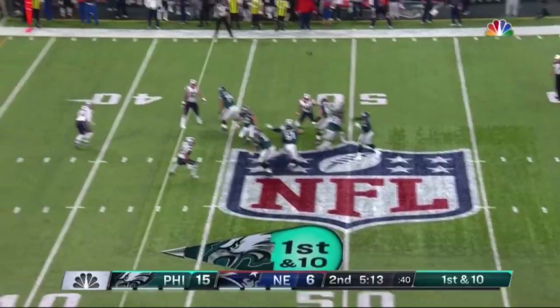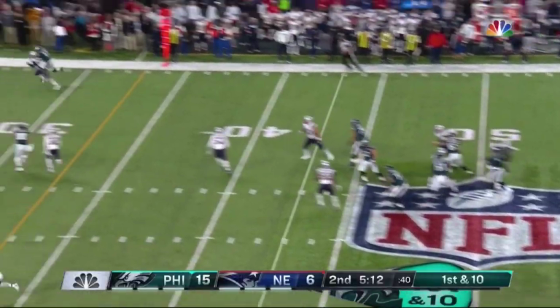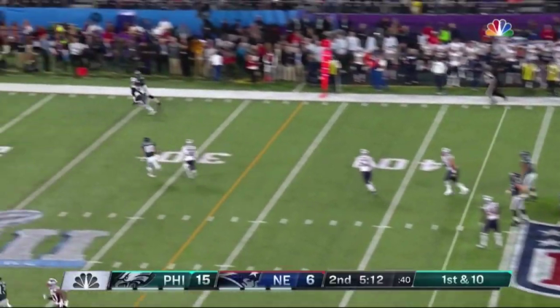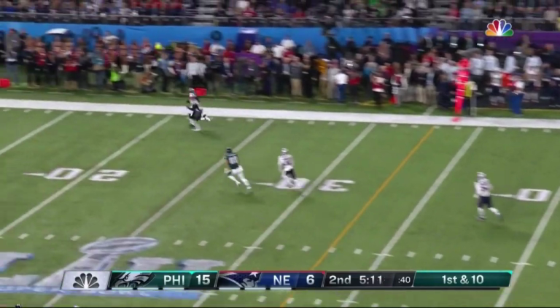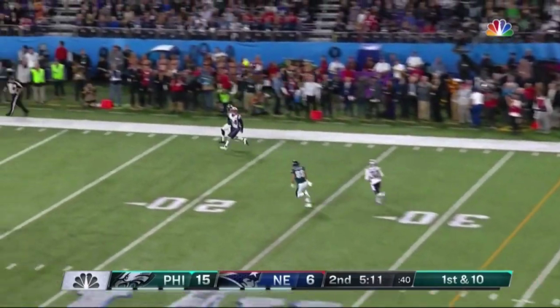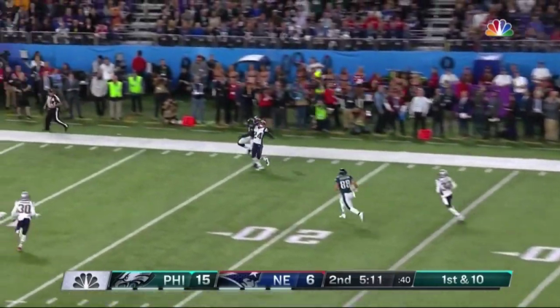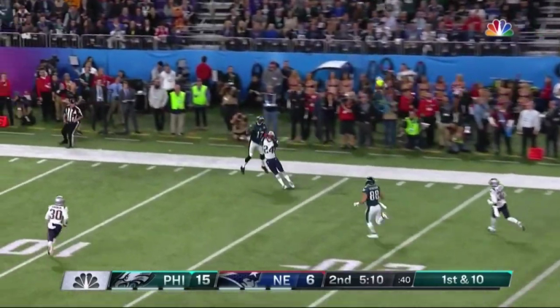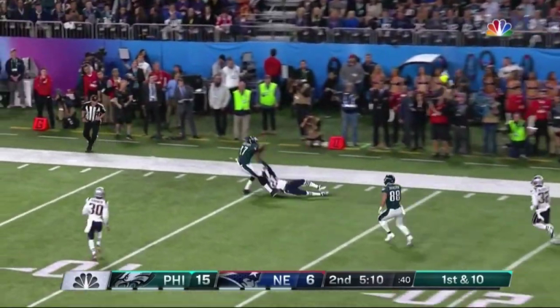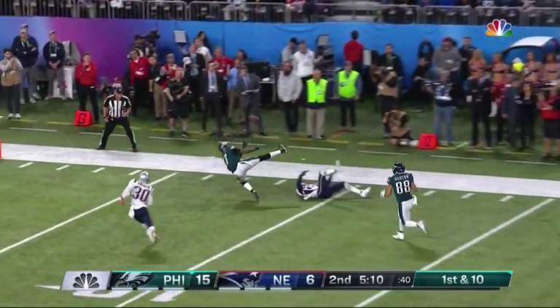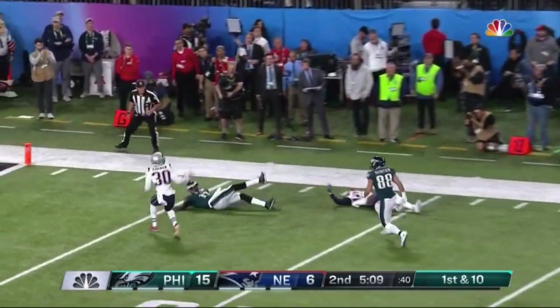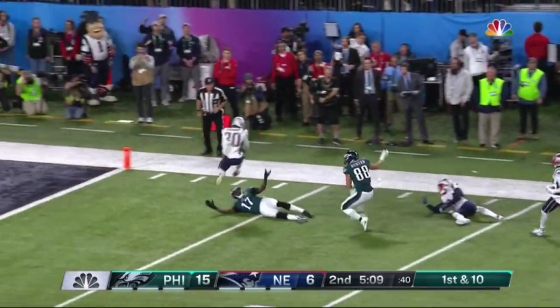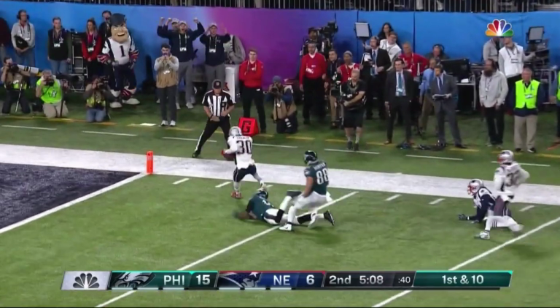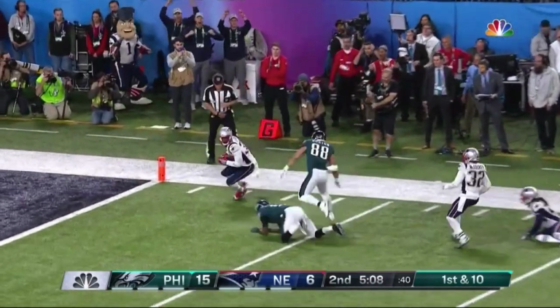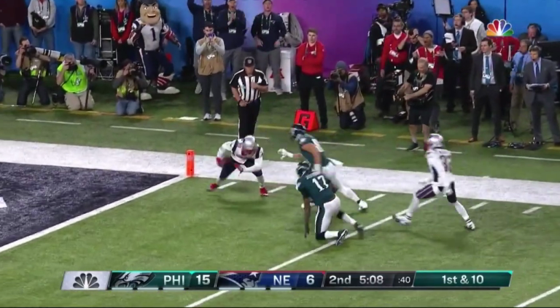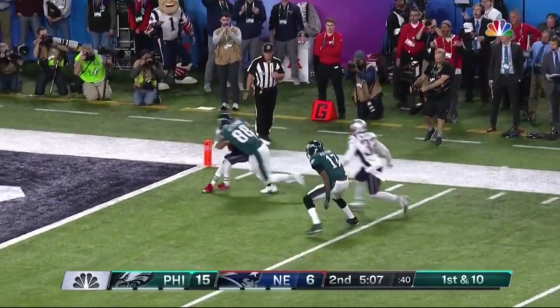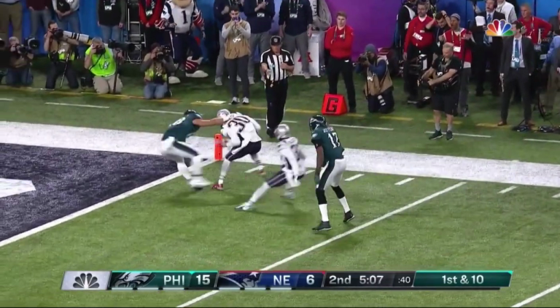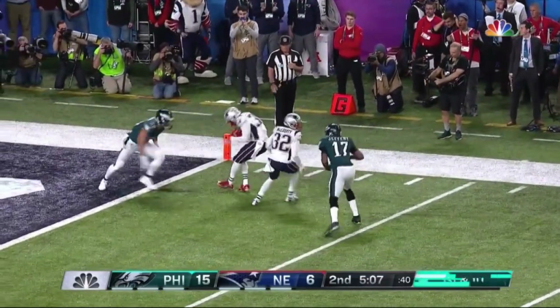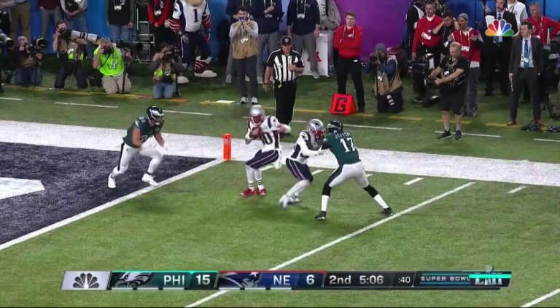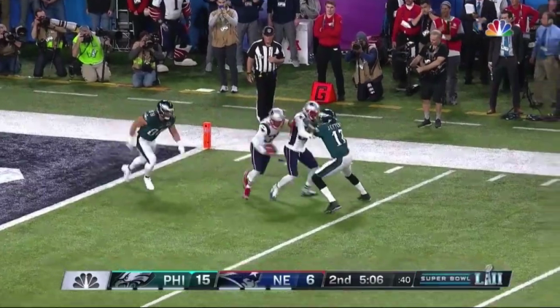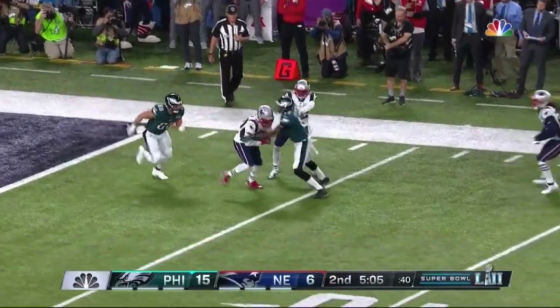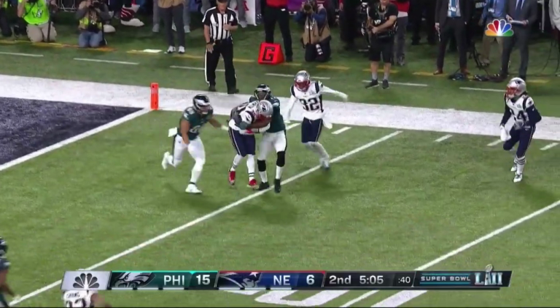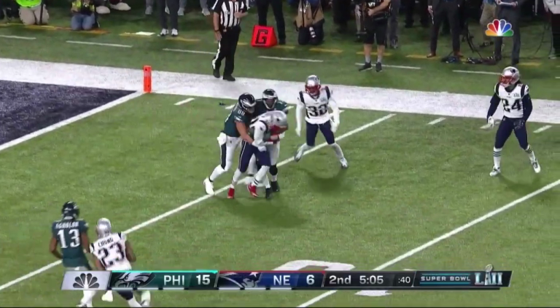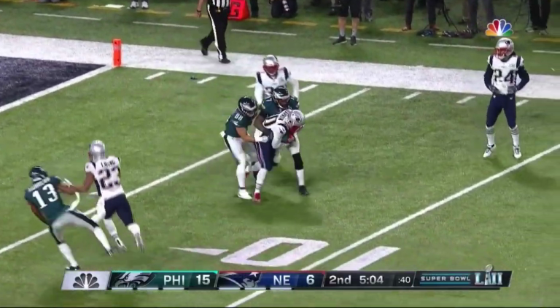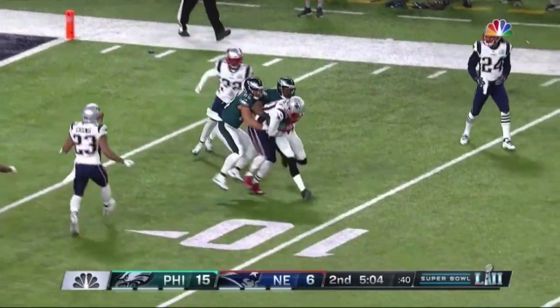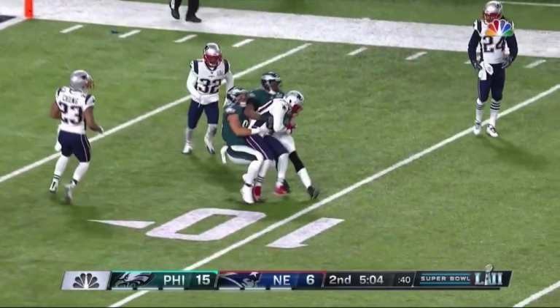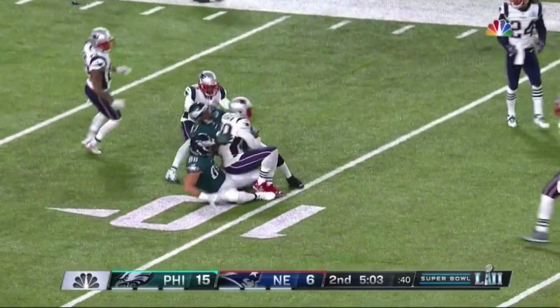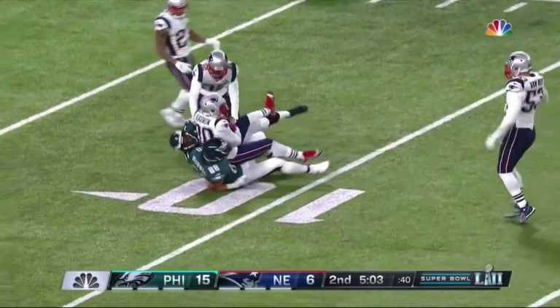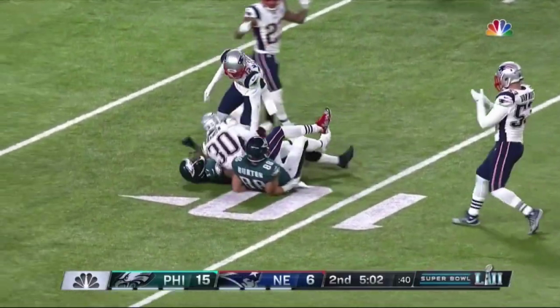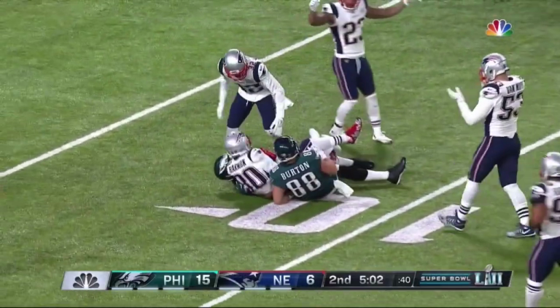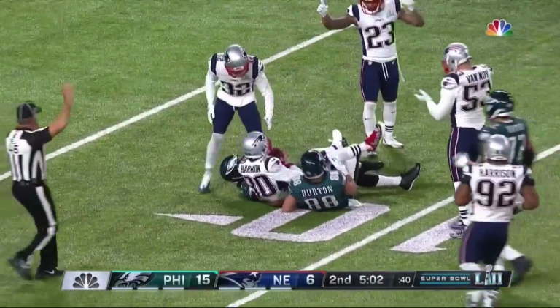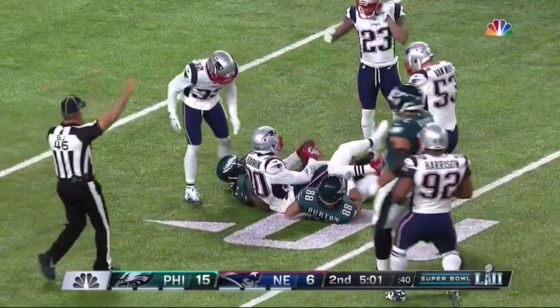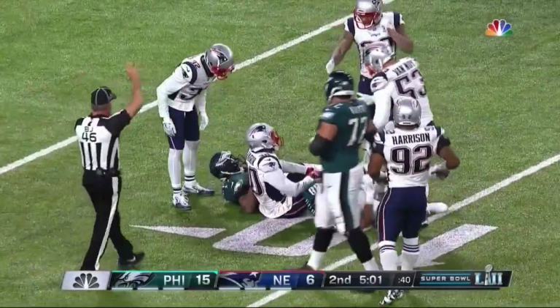First down — Foles going deep down the sideline, and it is juggled and intercepted by Harmon at the 3 yard line. Jeffrey couldn't handle it, and New England gets the takeaway.